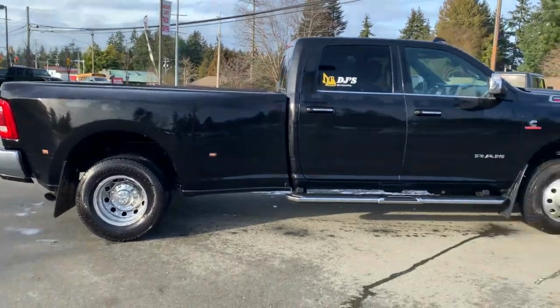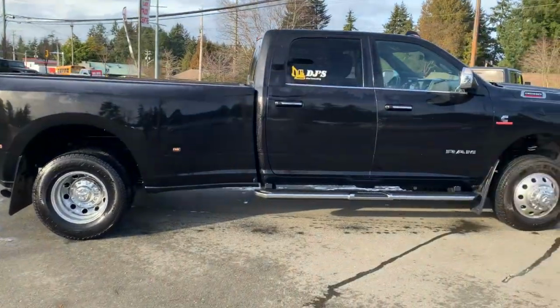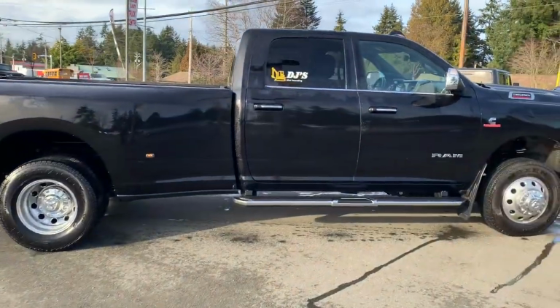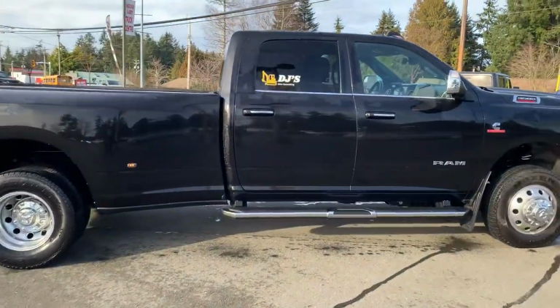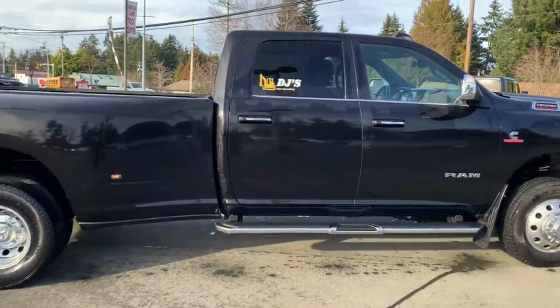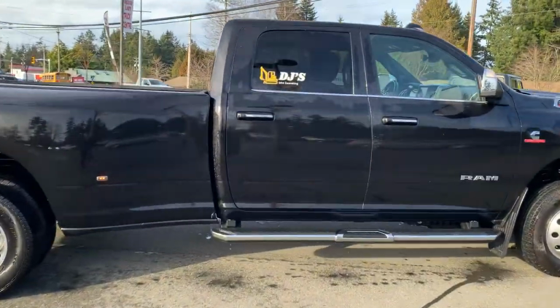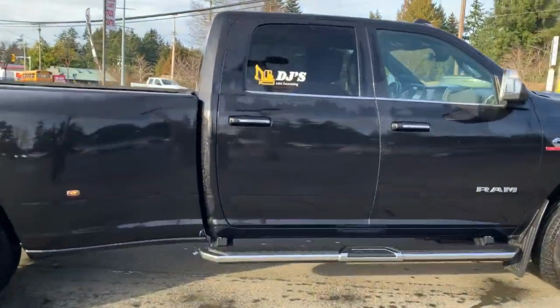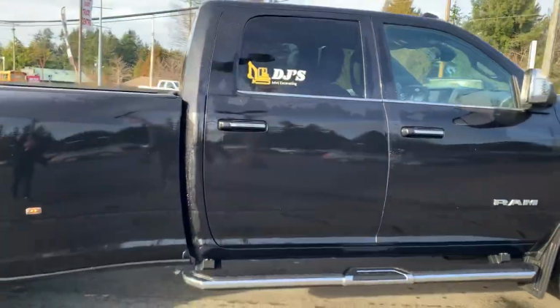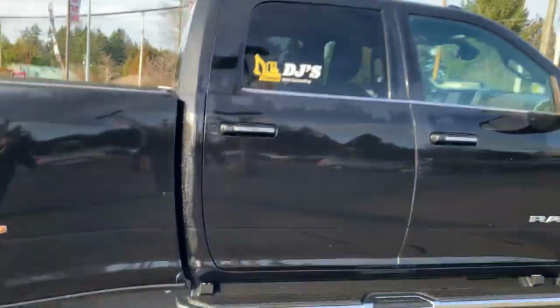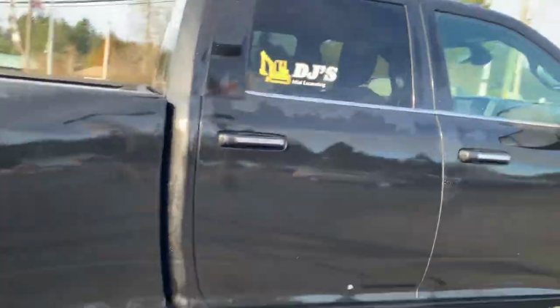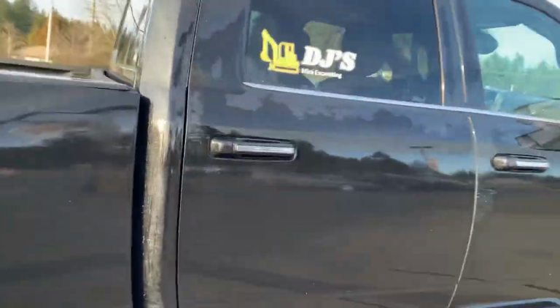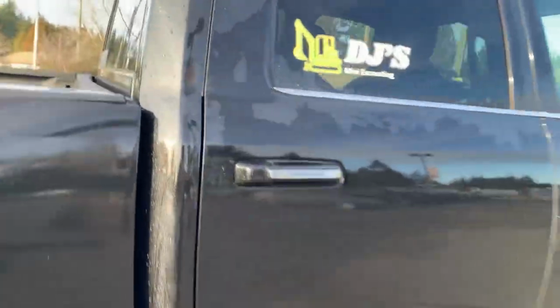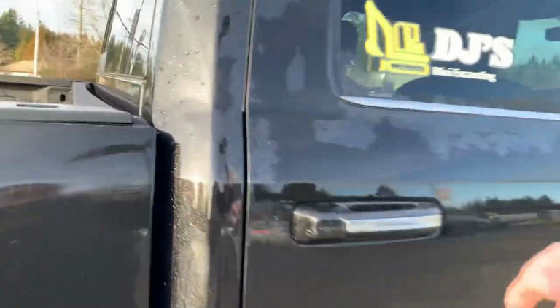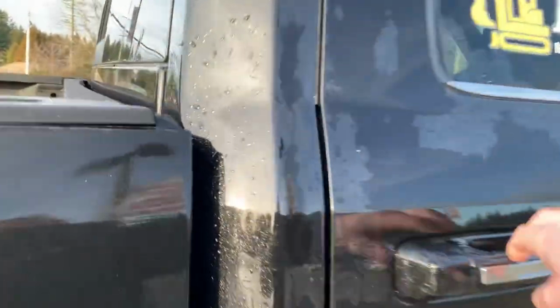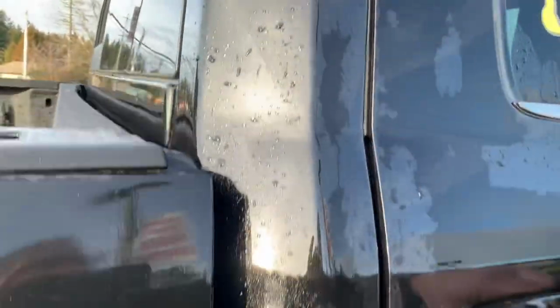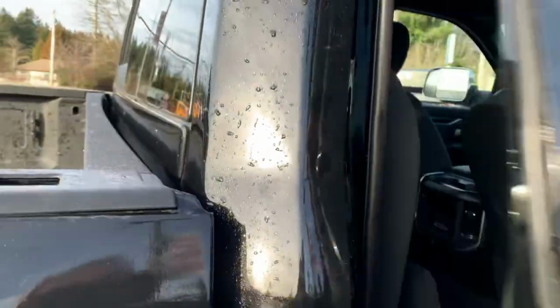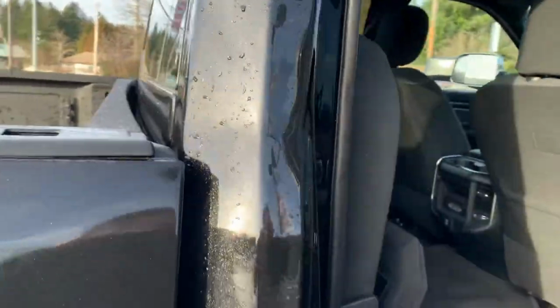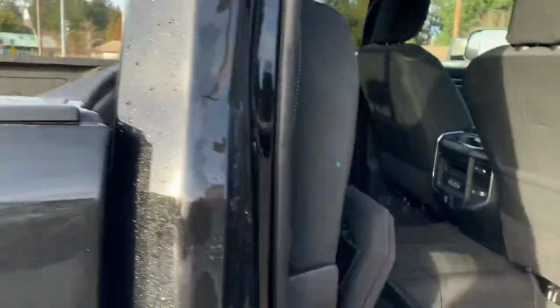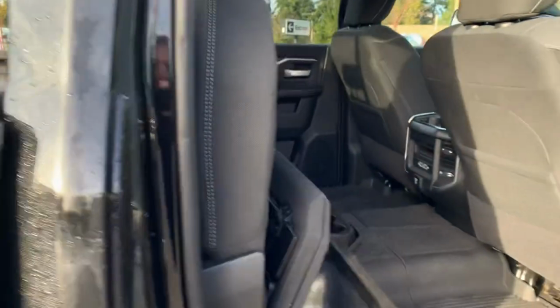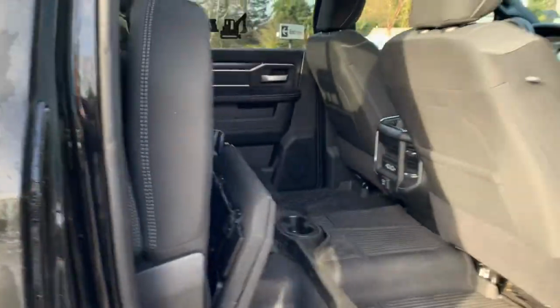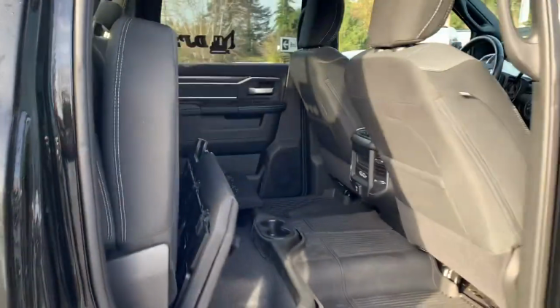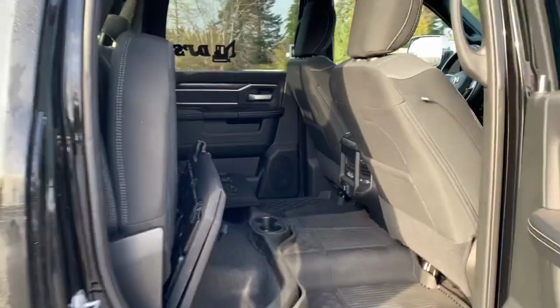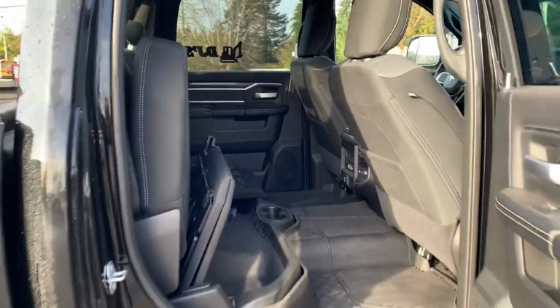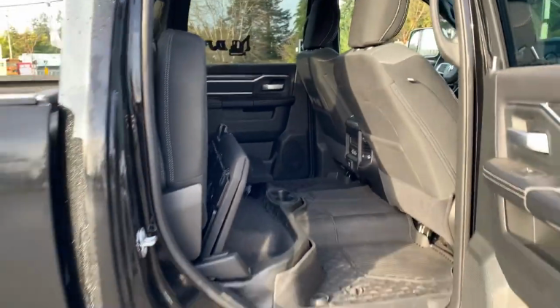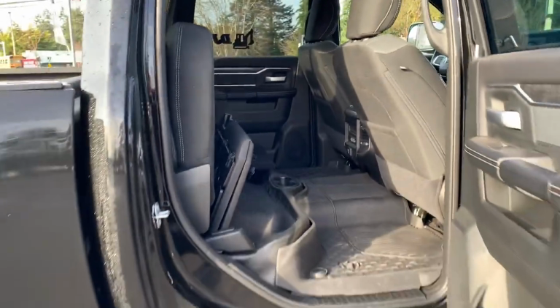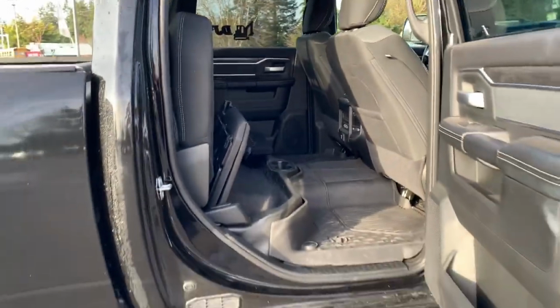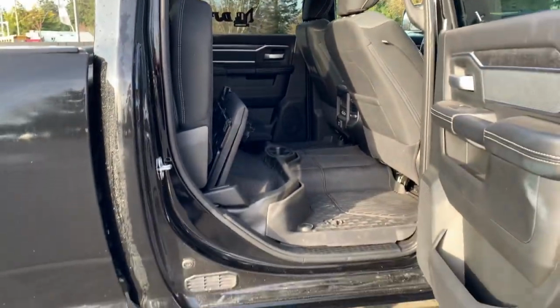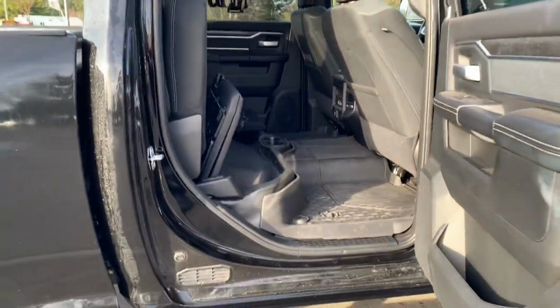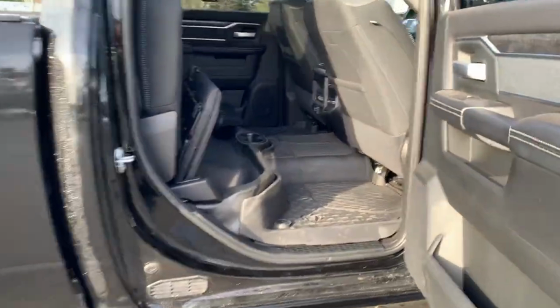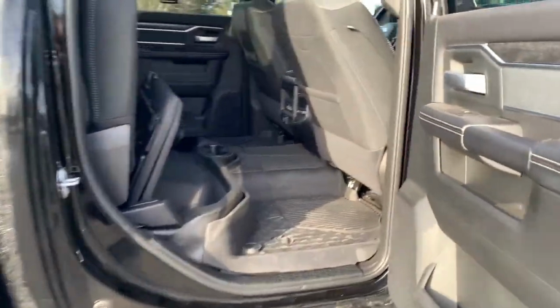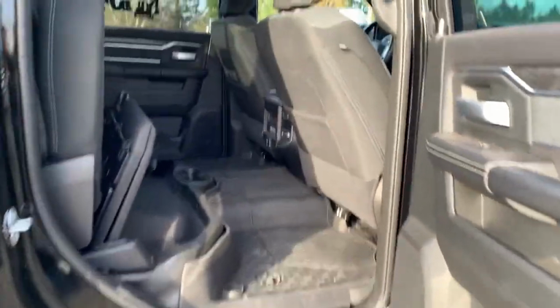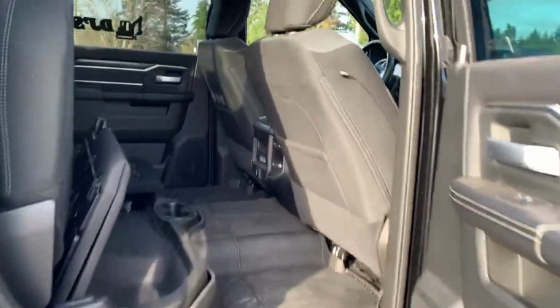Take a little look inside the back as well — it's got the full flat storage and all-weather floor mats.